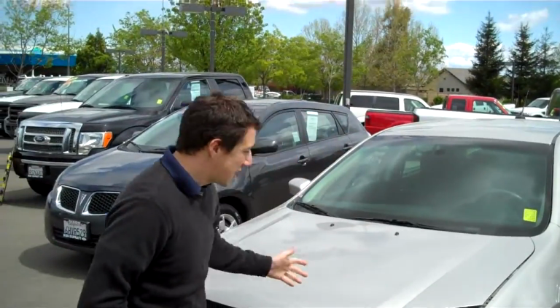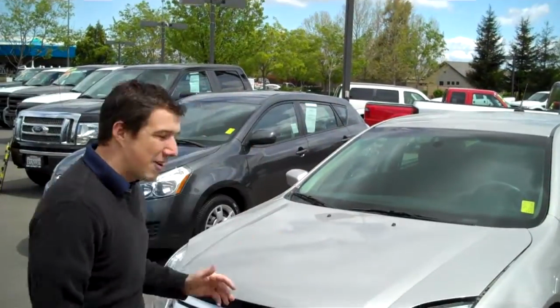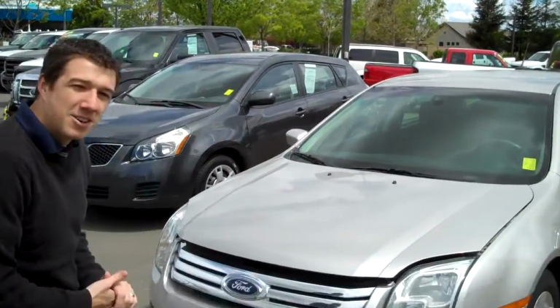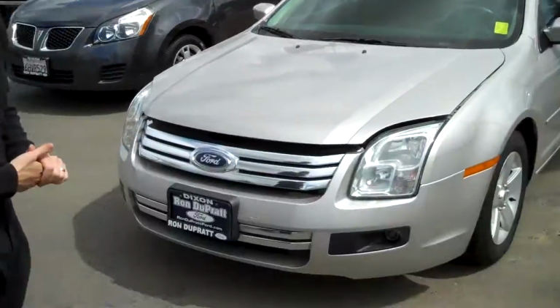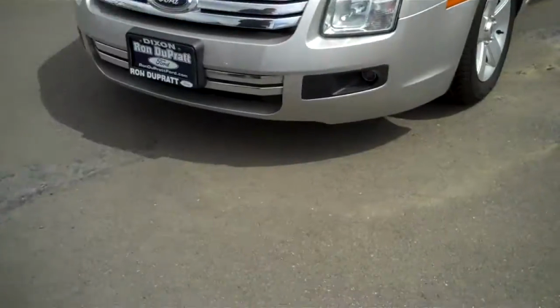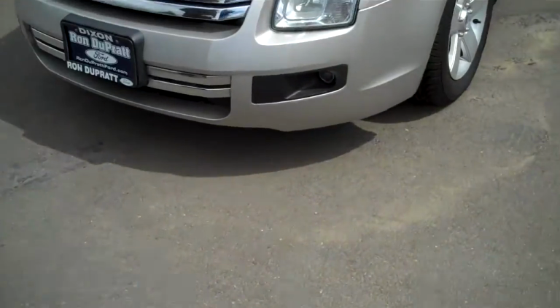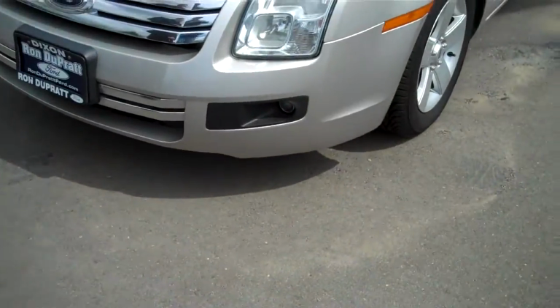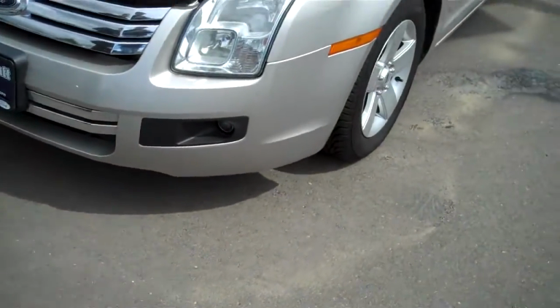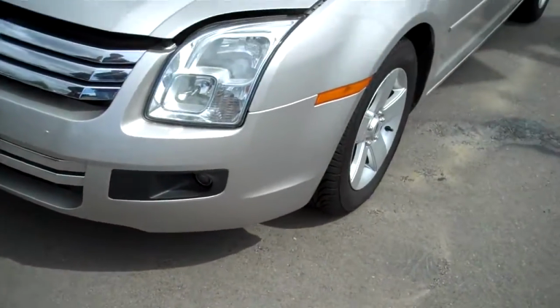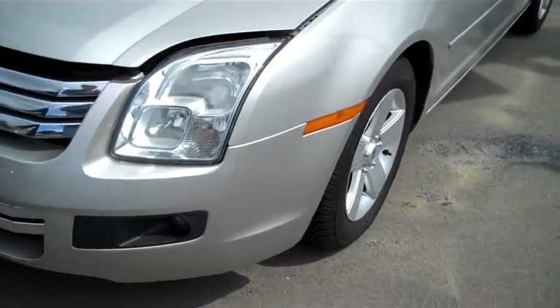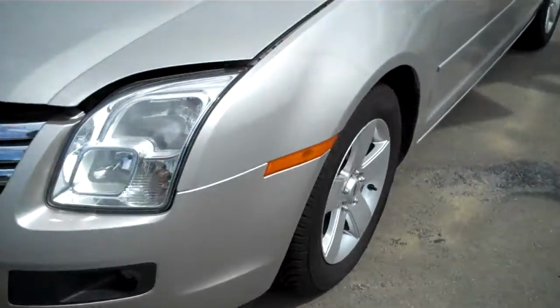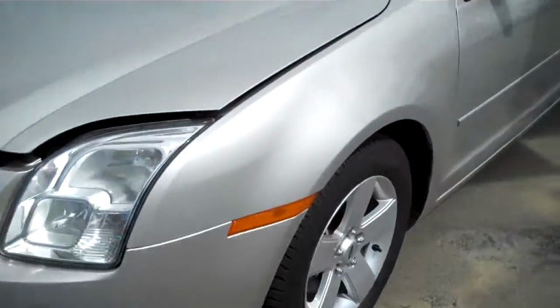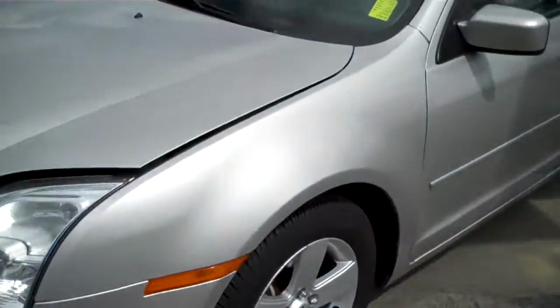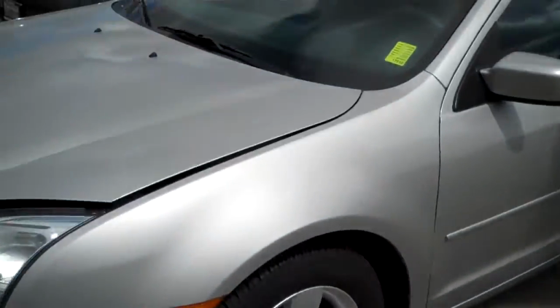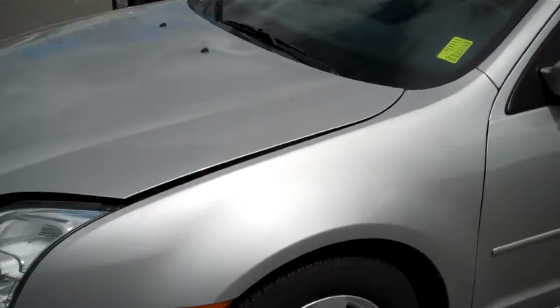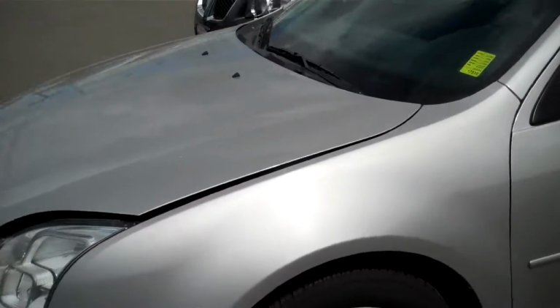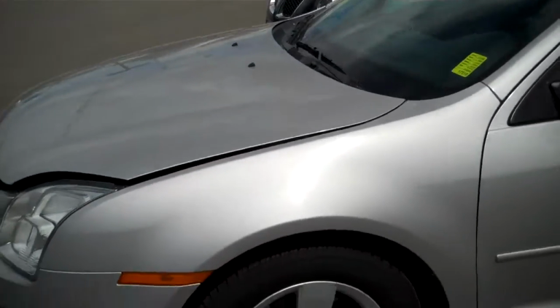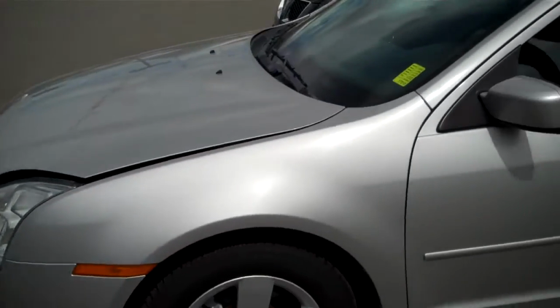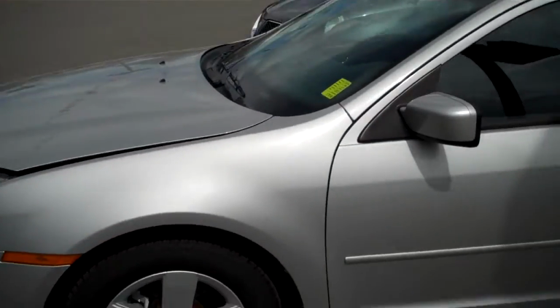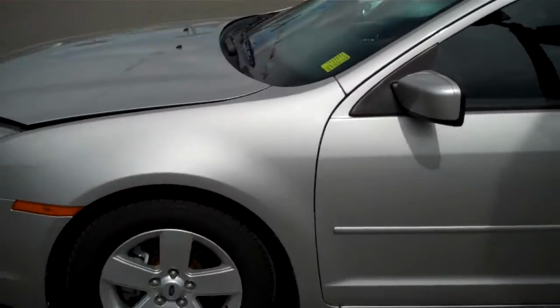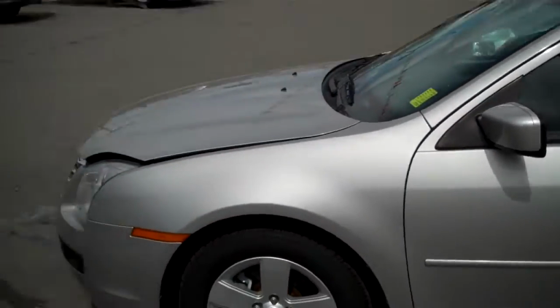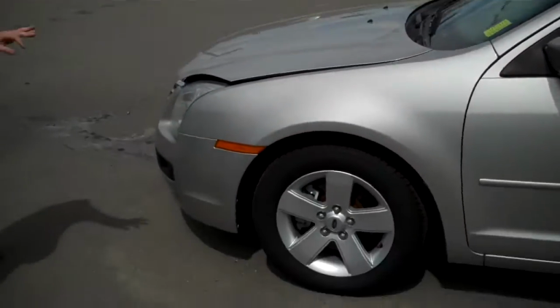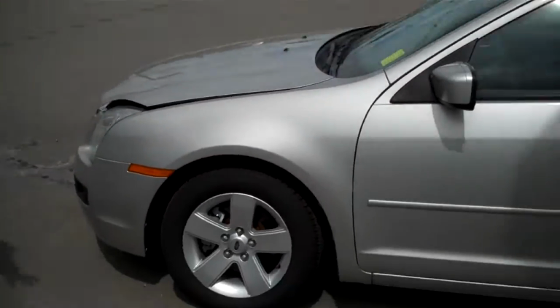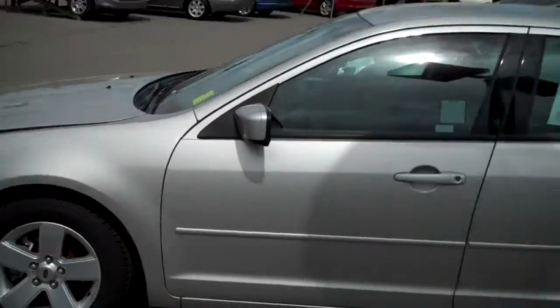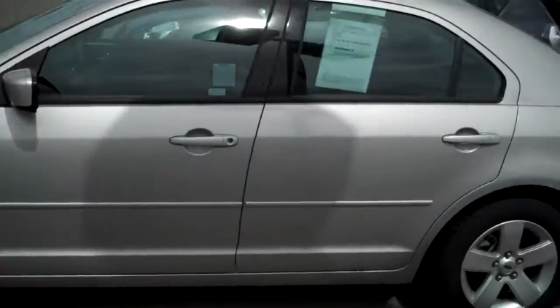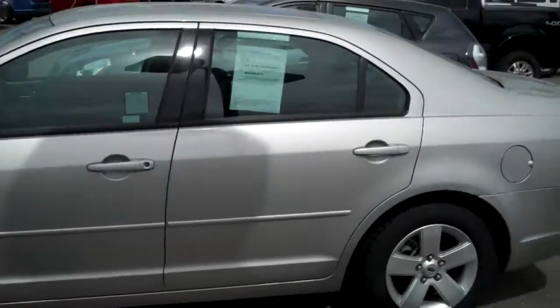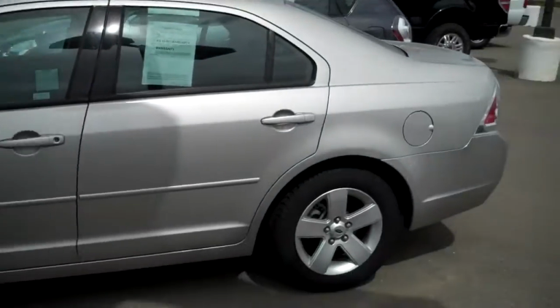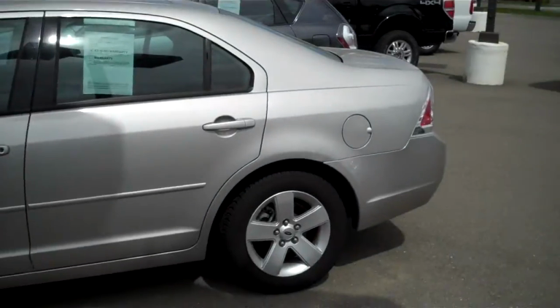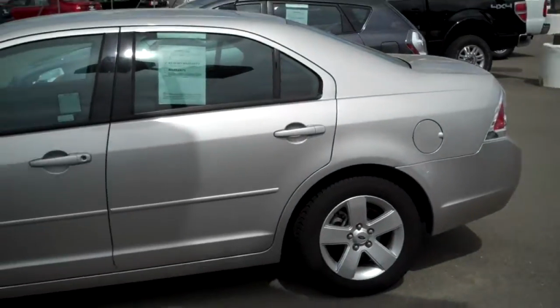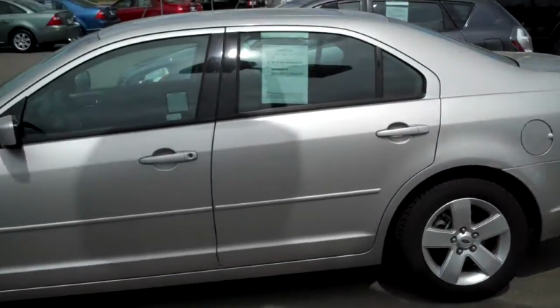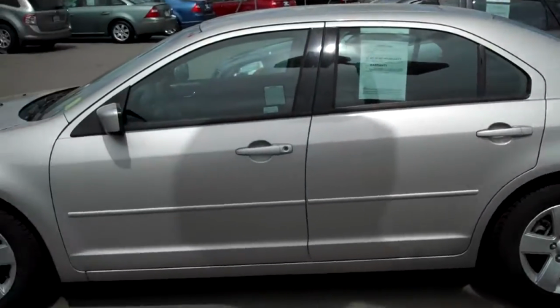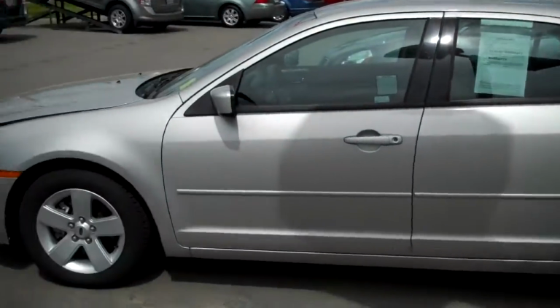What we're looking at right now is a 2008 Ford Fusion SE, and it's the V6. So this is along with the power, folks, and it still gets great gas mileage.